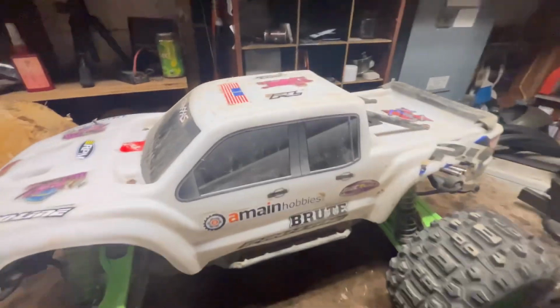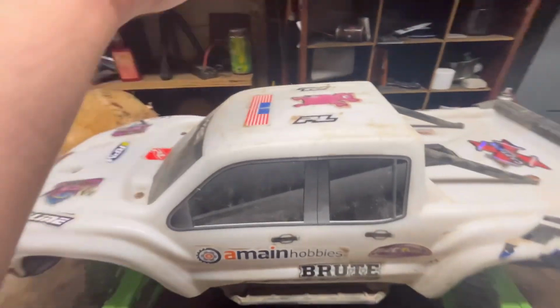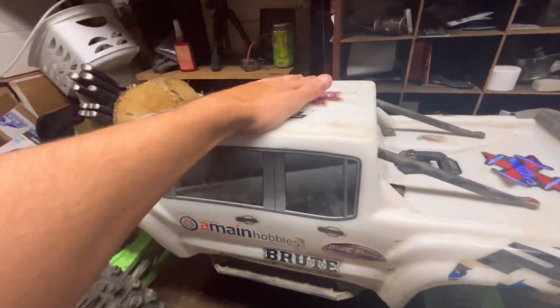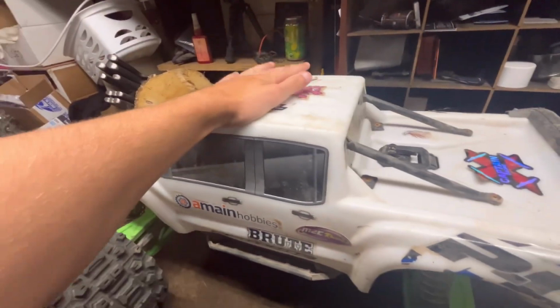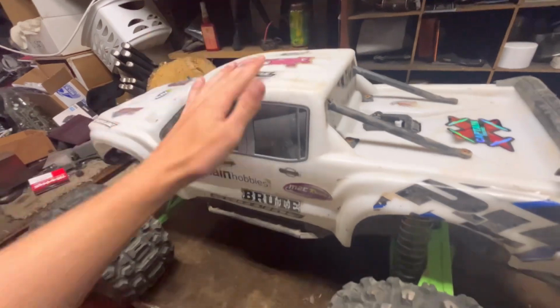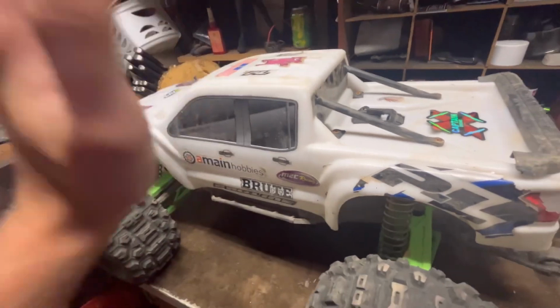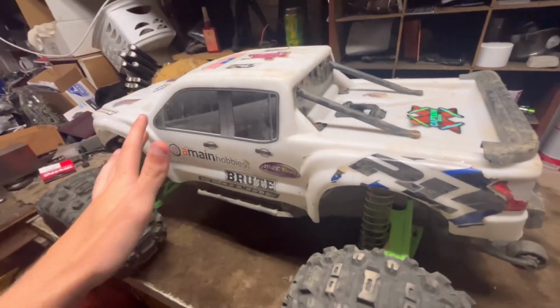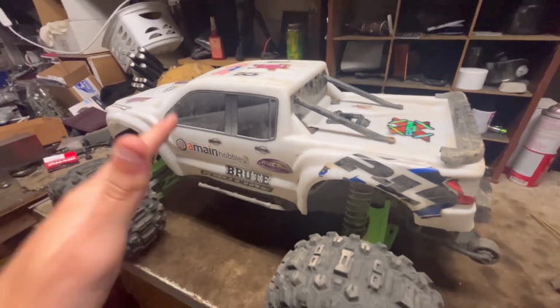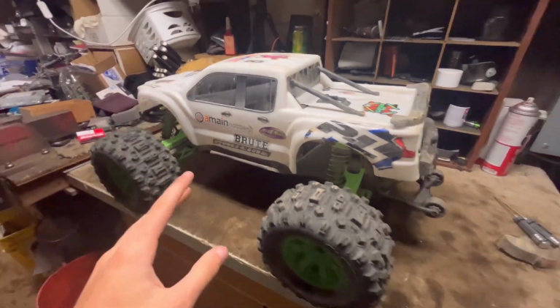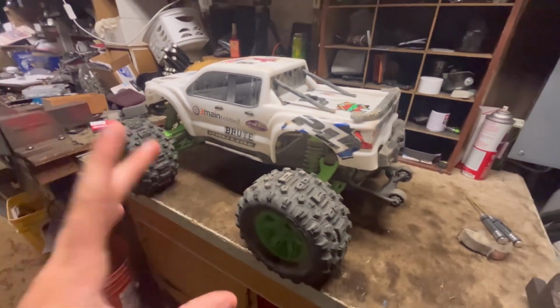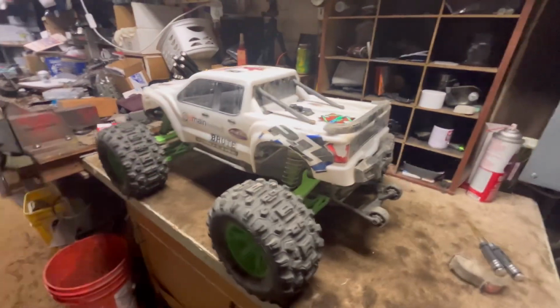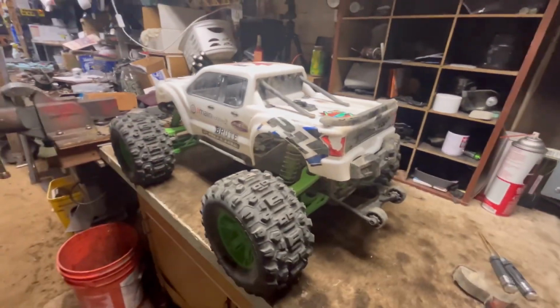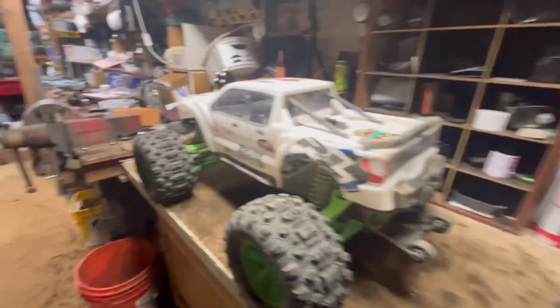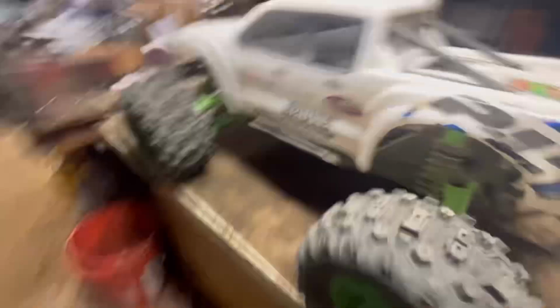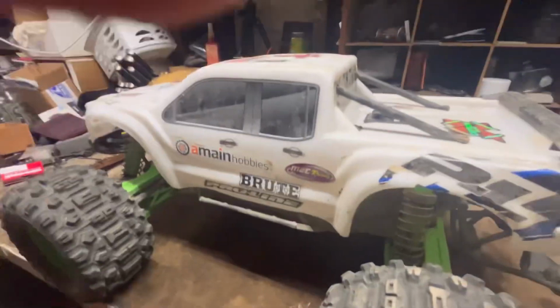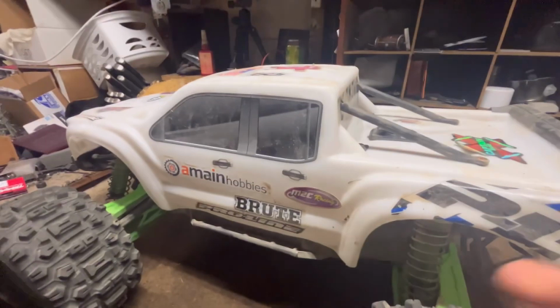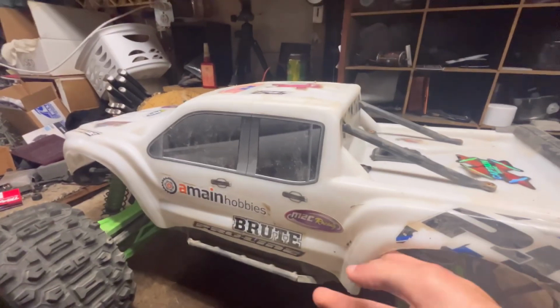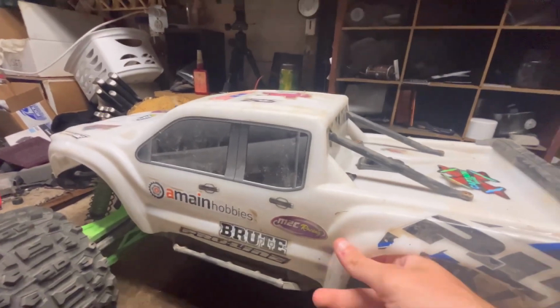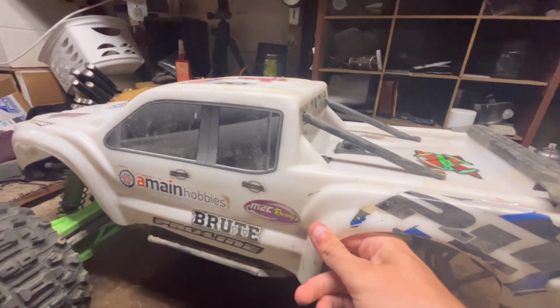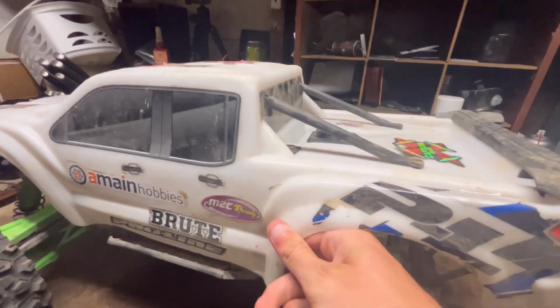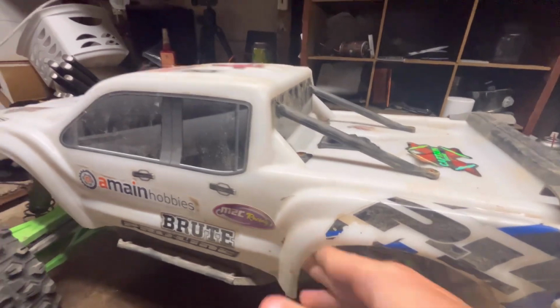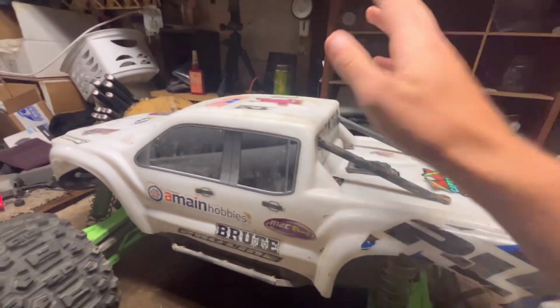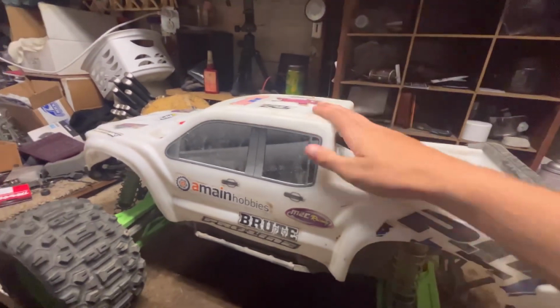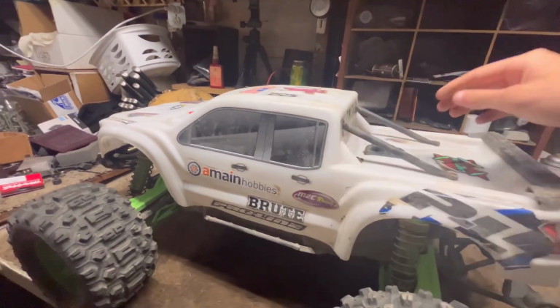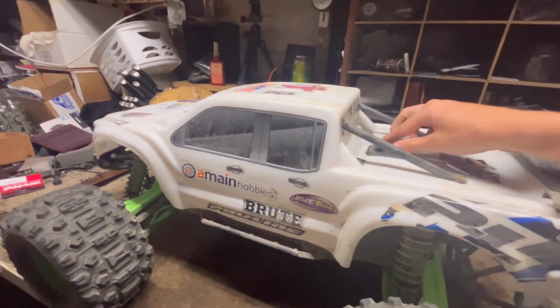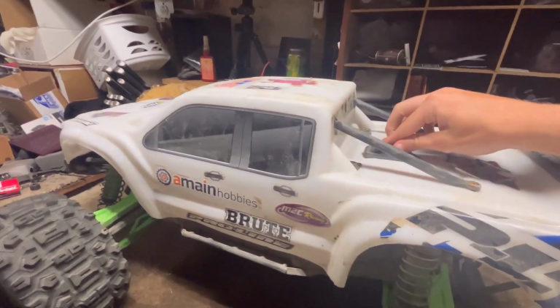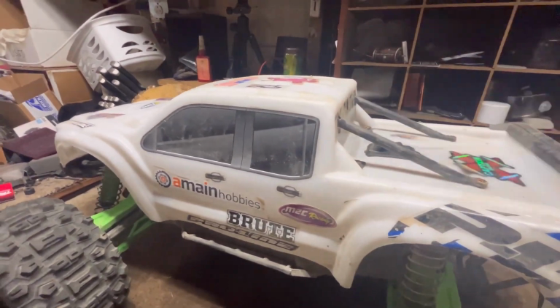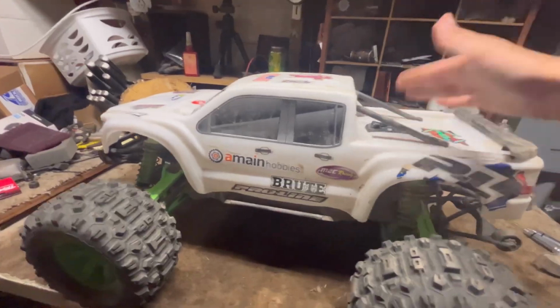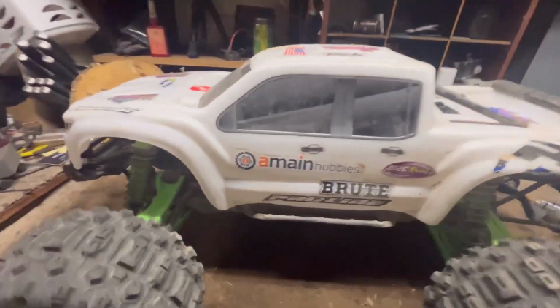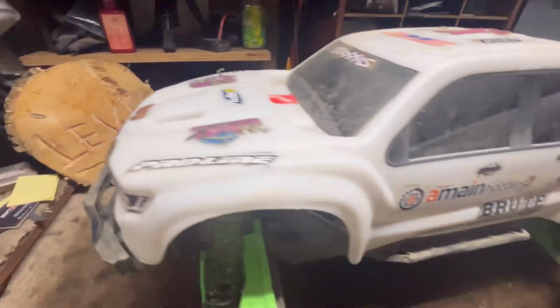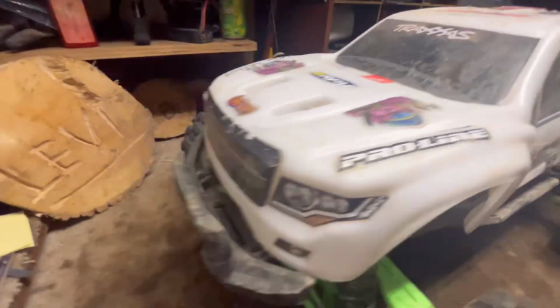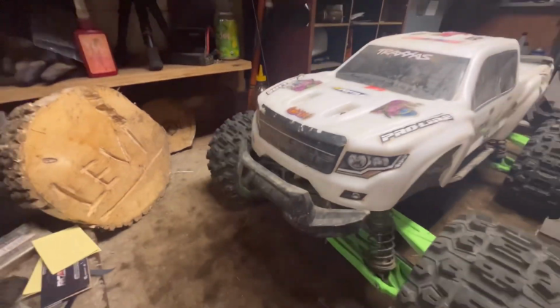First thing, as you can see, the body — this is the Proline Brute body on here. It's basically a lot thicker, a lot sturdier plastic, and it just looks freaking cool.